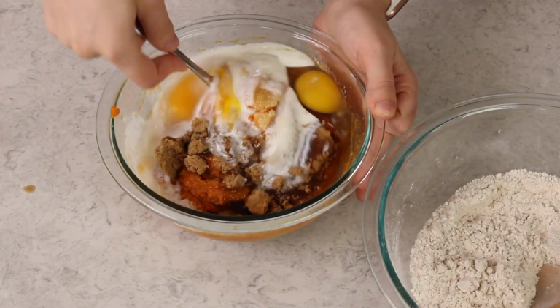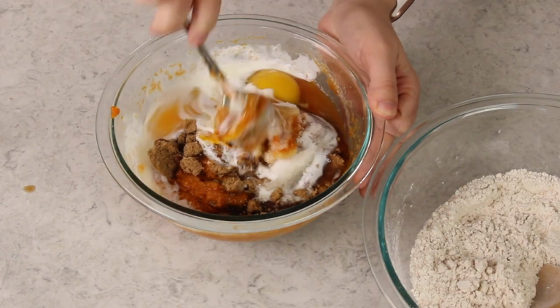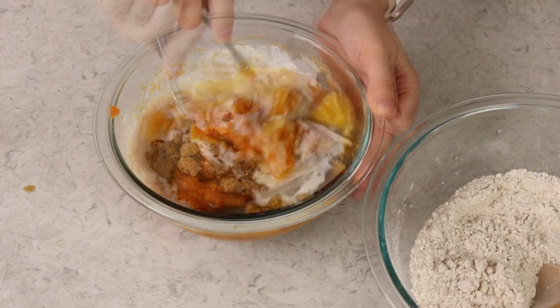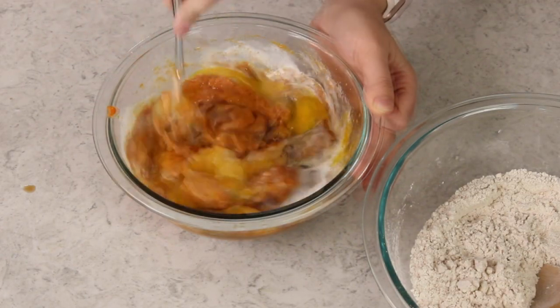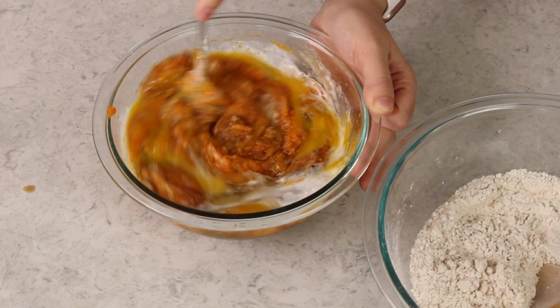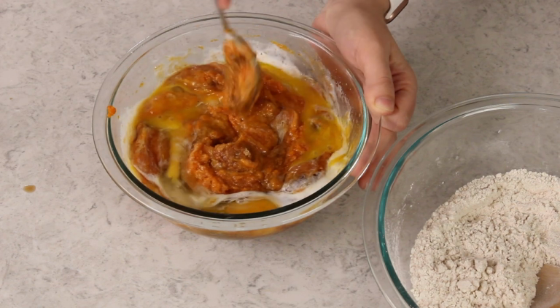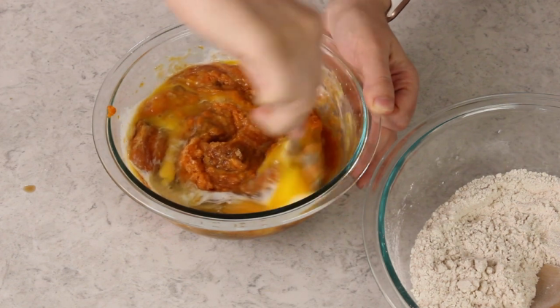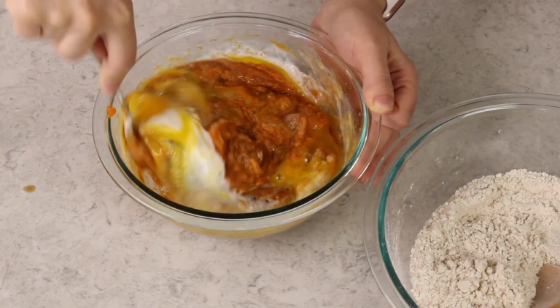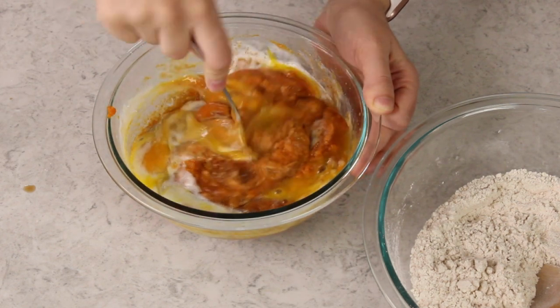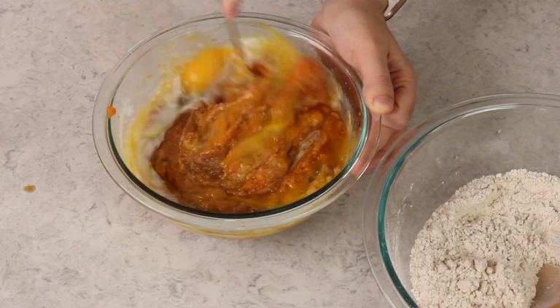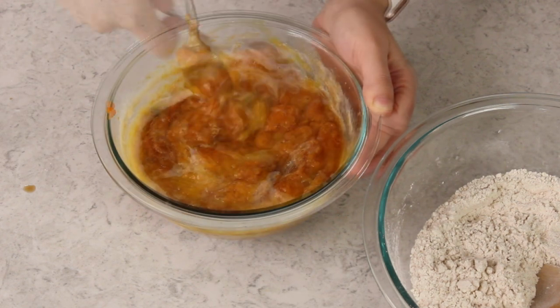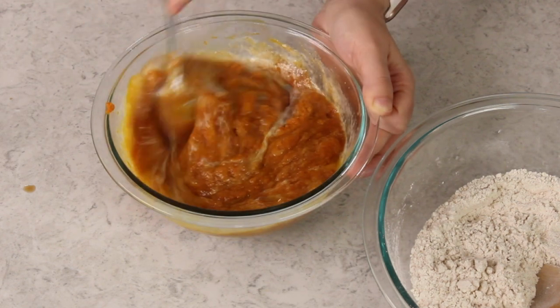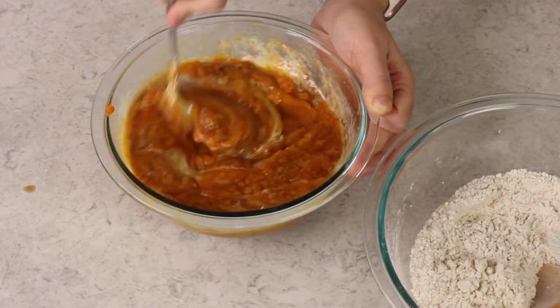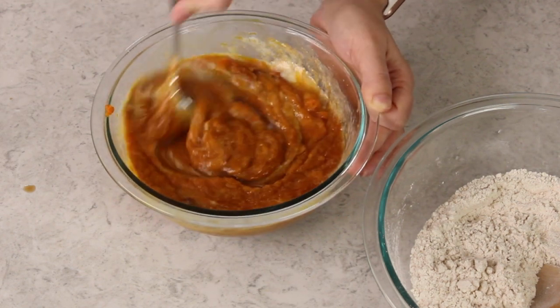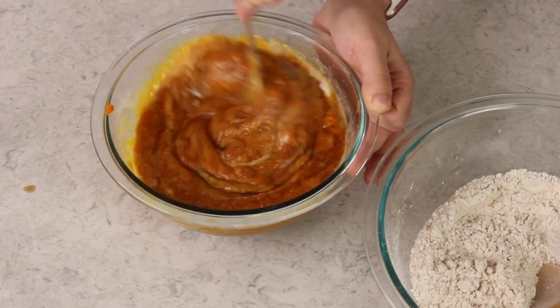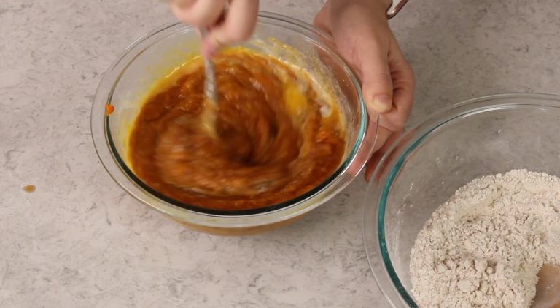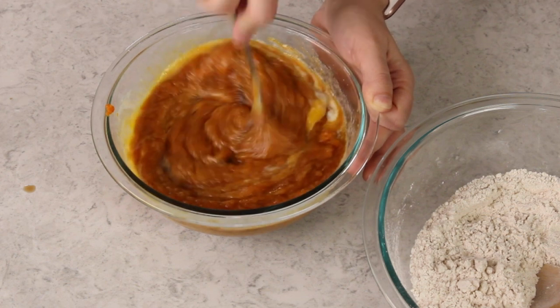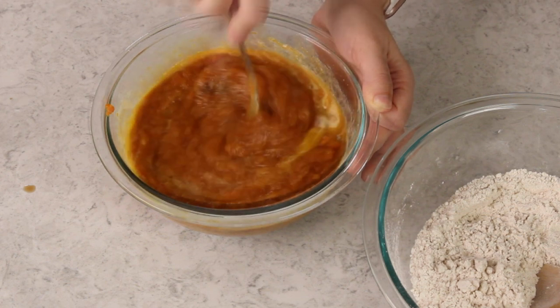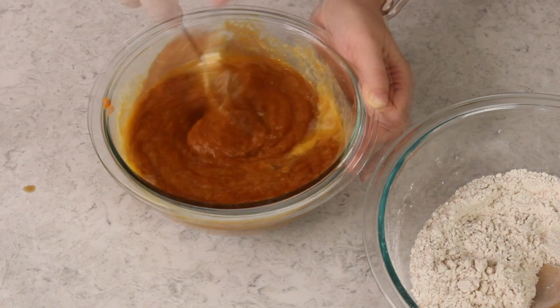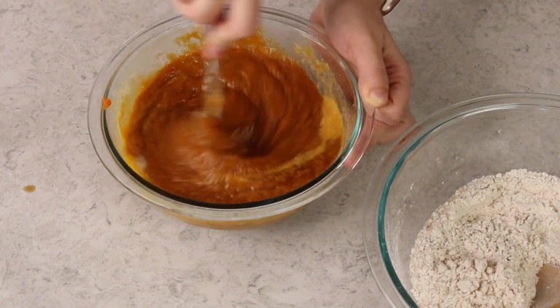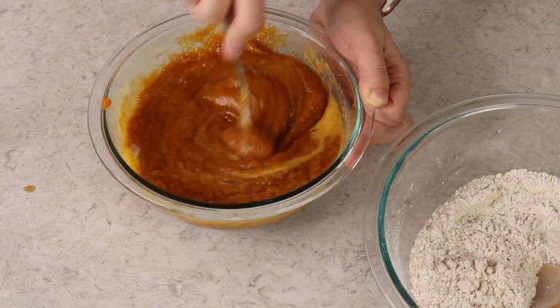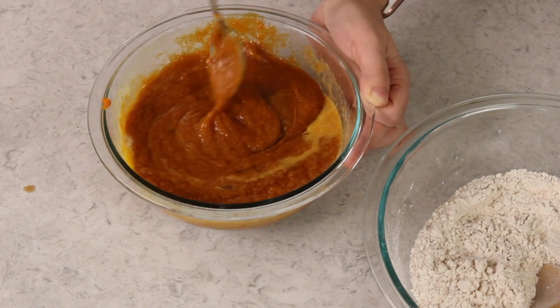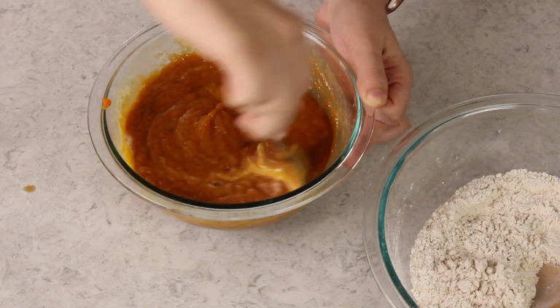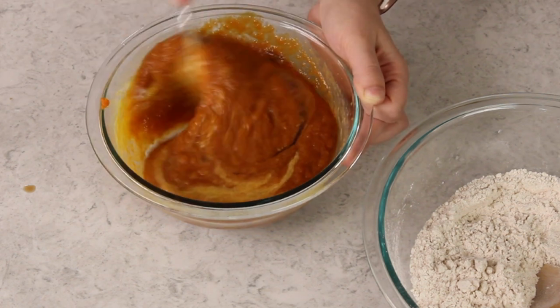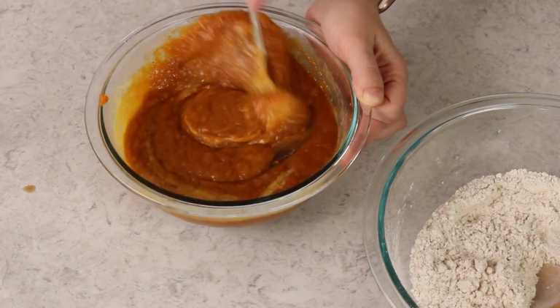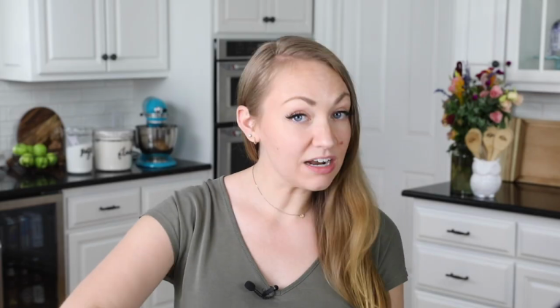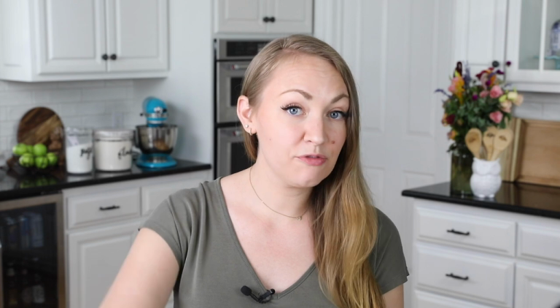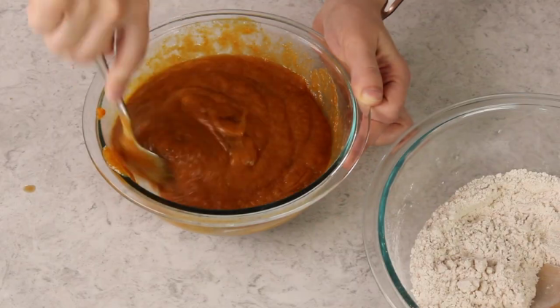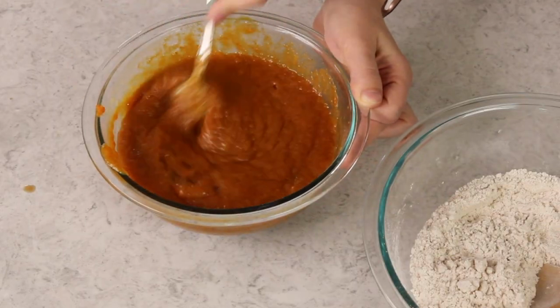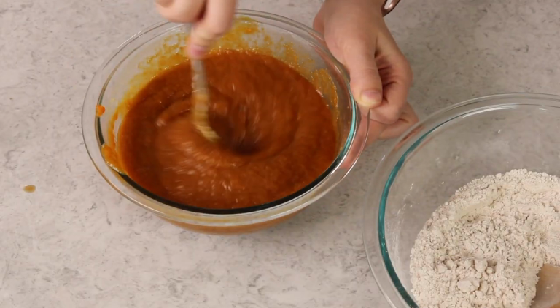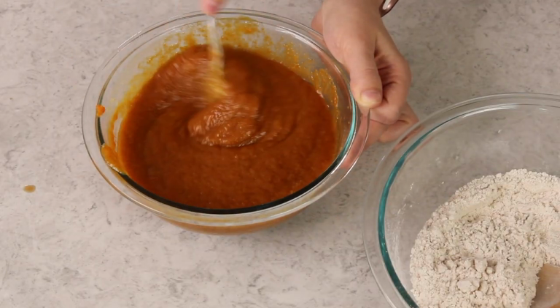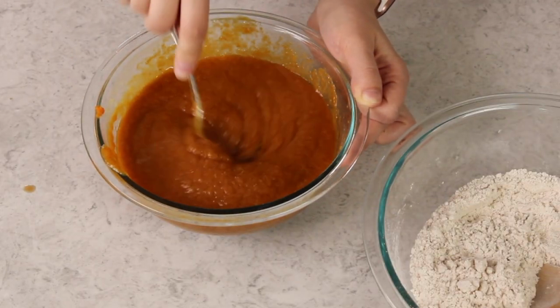Now this recipe took me about eight tries to get it just perfect by Zach's standards, and I kind of think he just kept telling me to keep going just because he liked having pumpkin bread in the house. It takes a lot of love for me to make a pumpkin recipe that many times.